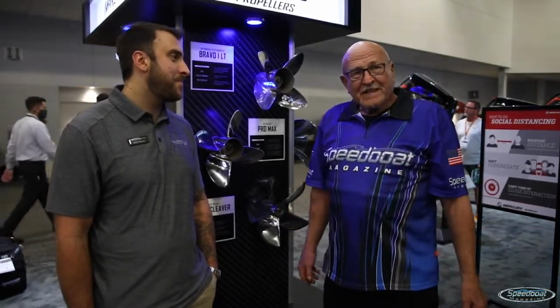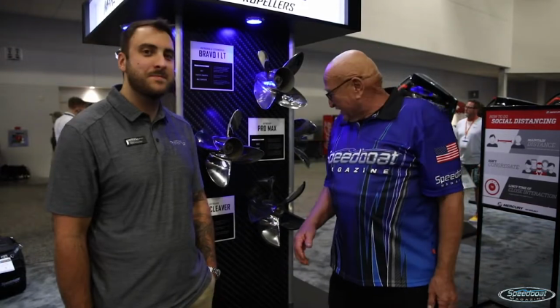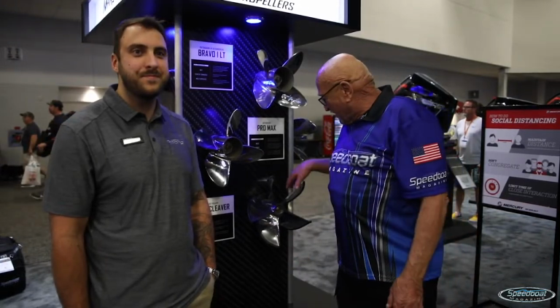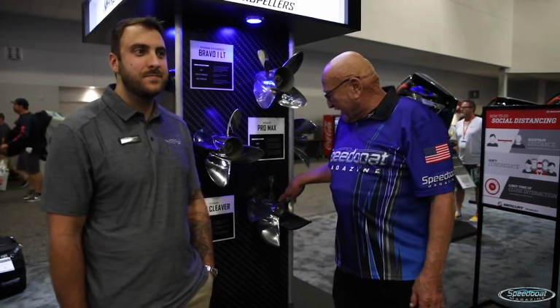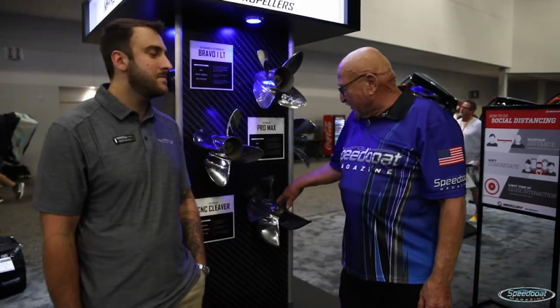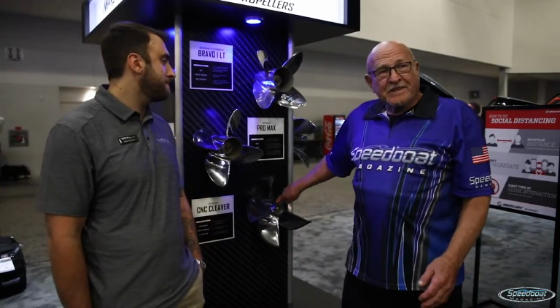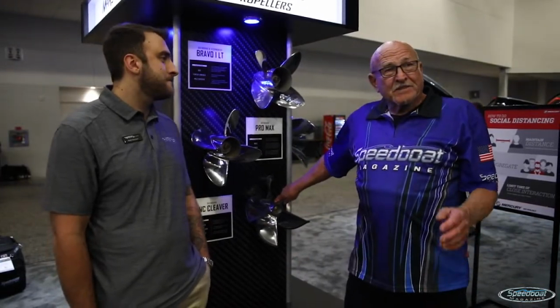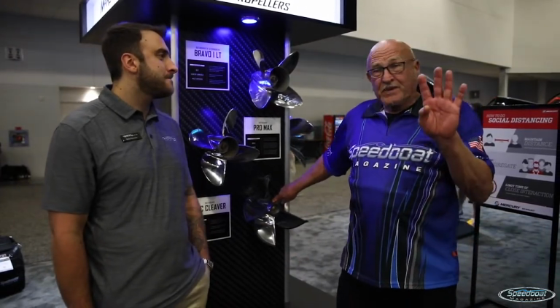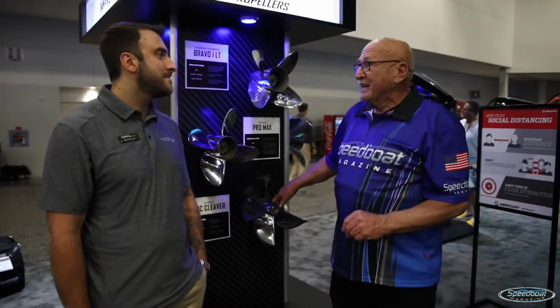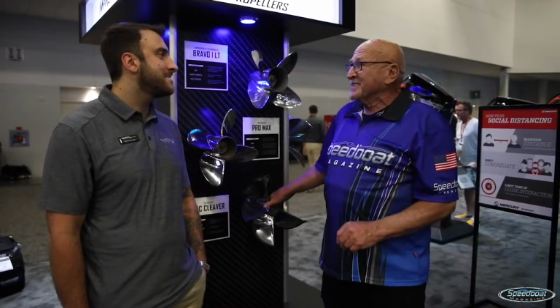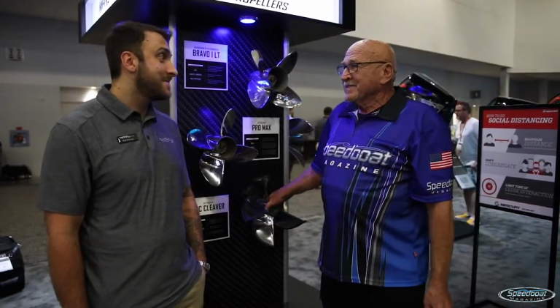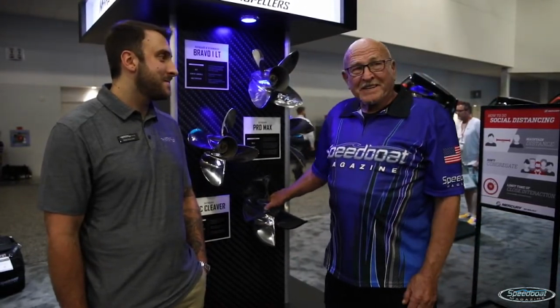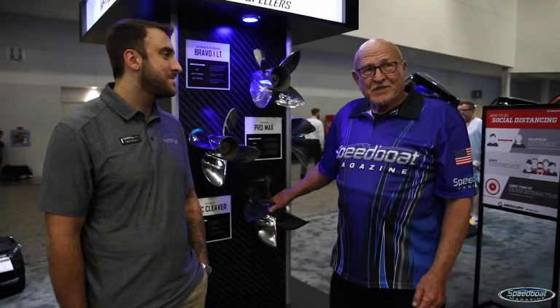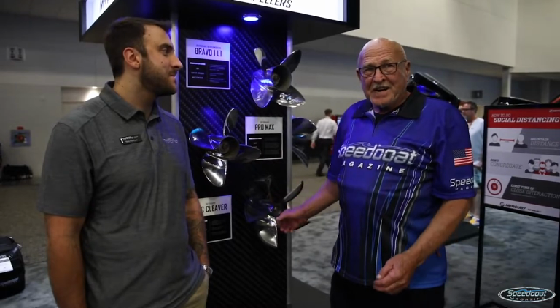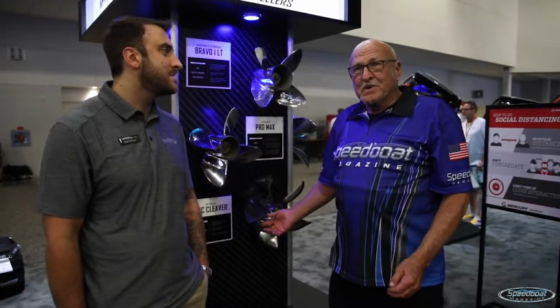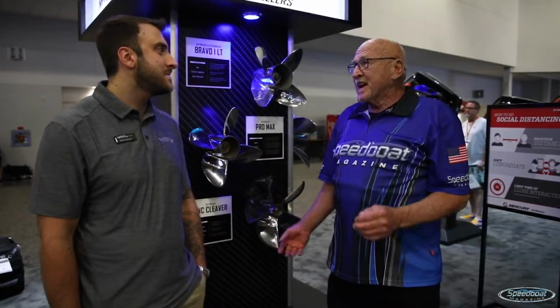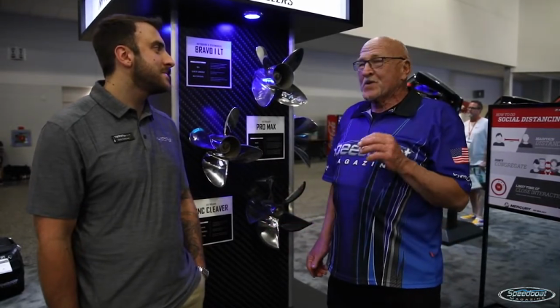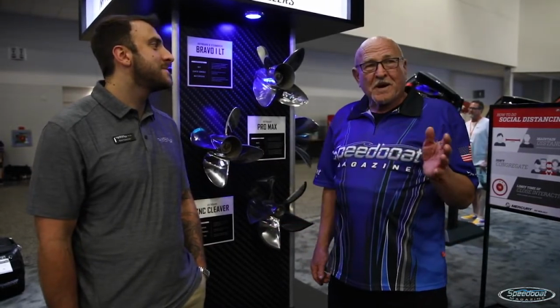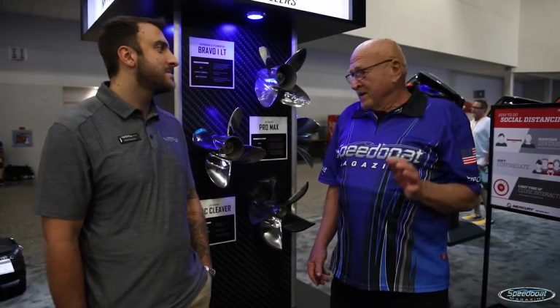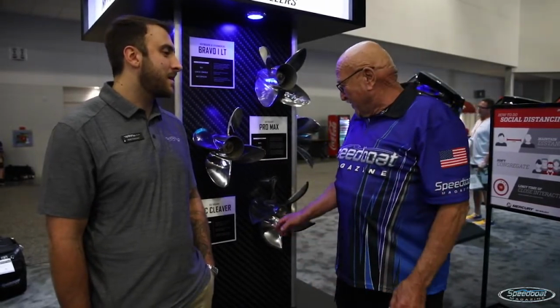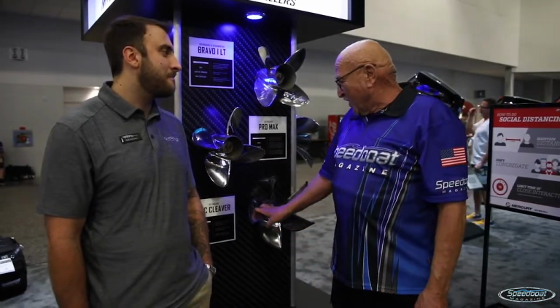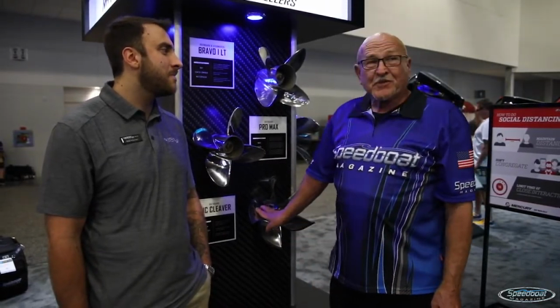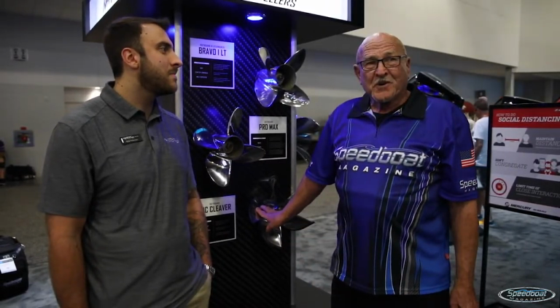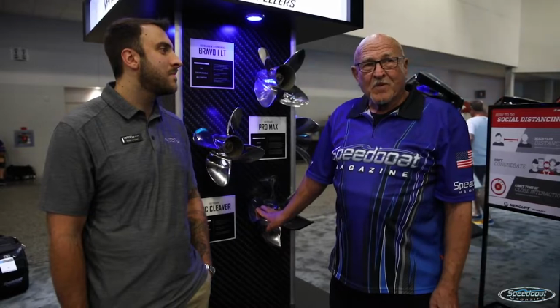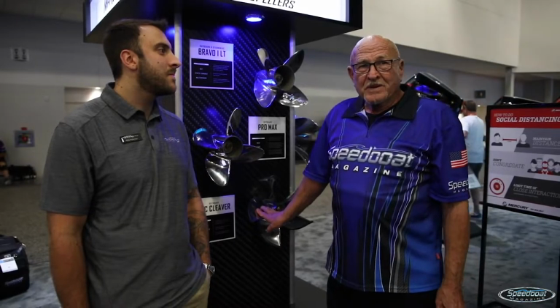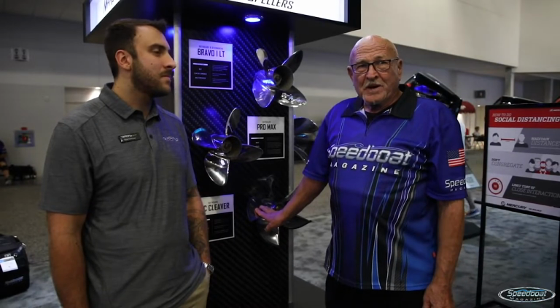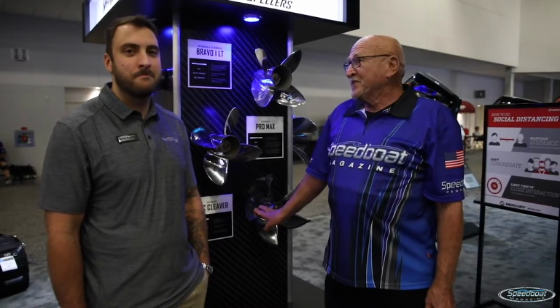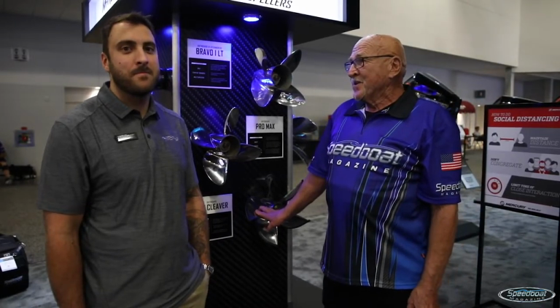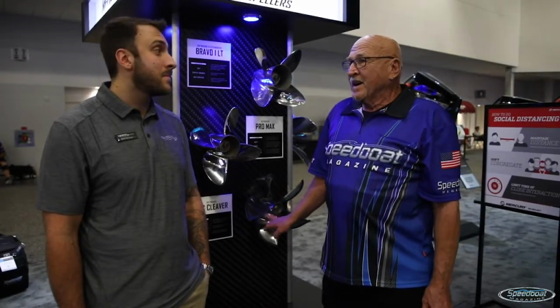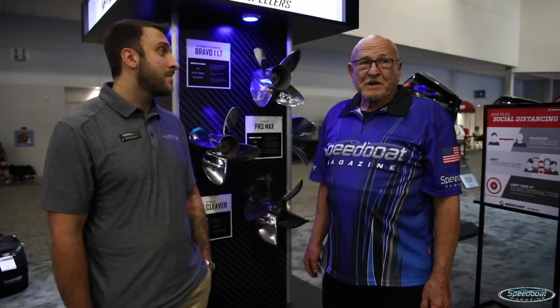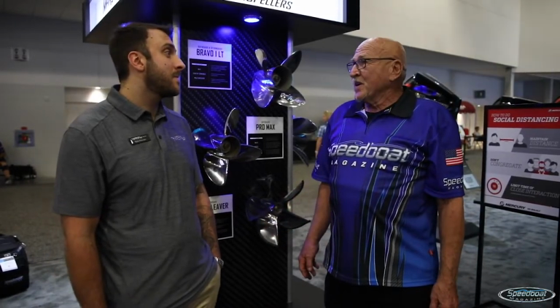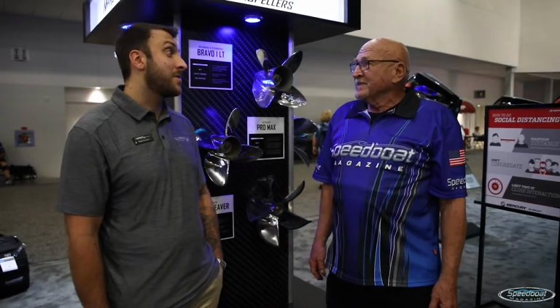The fourth thing is blade thickness. Blade thickness is designed to withstand a certain horsepower, available all the way from 300 on the outboard side all the way up to 1500 in the big stern drive.